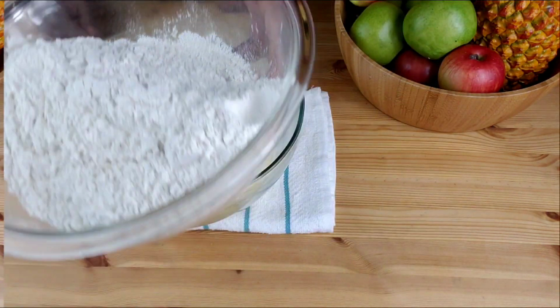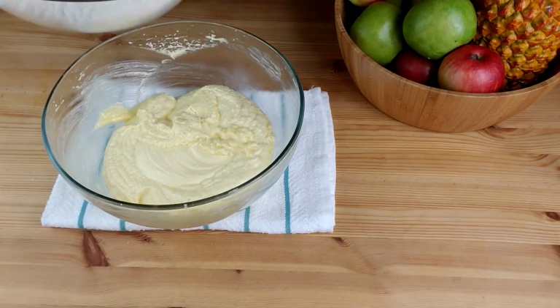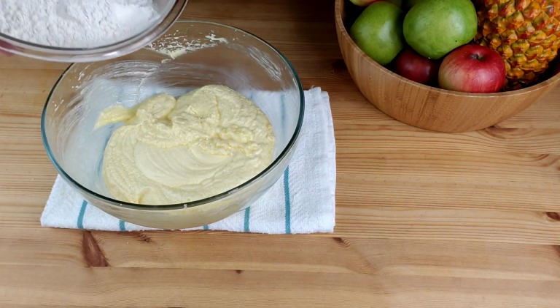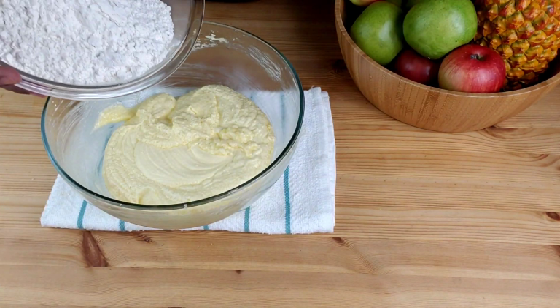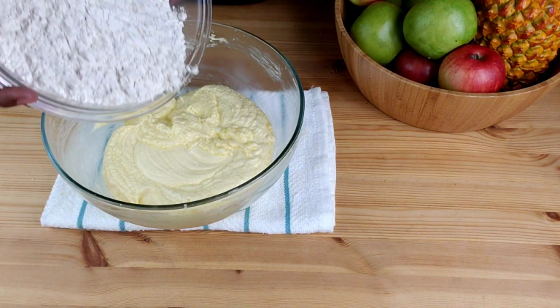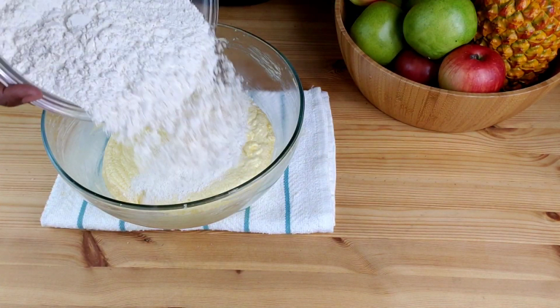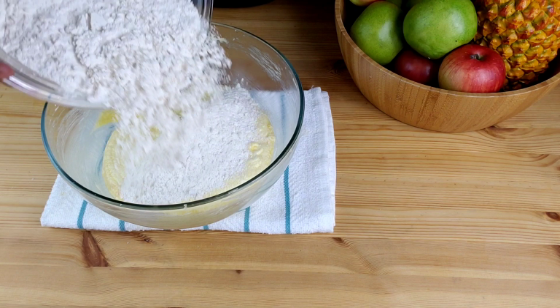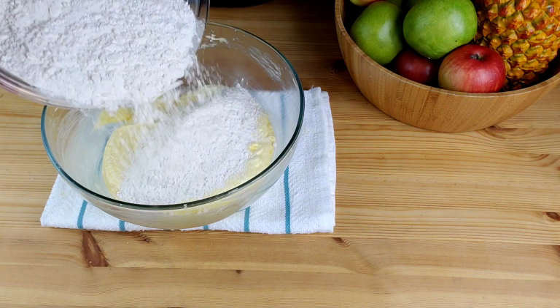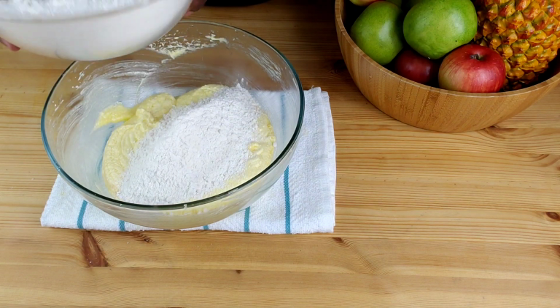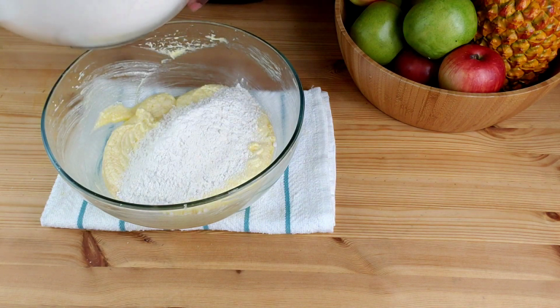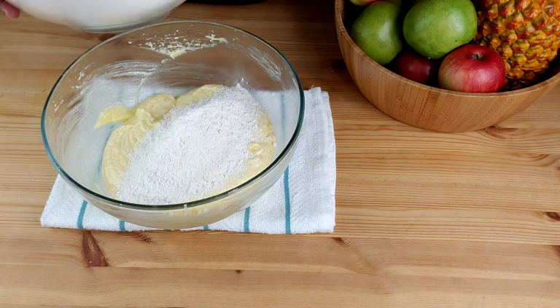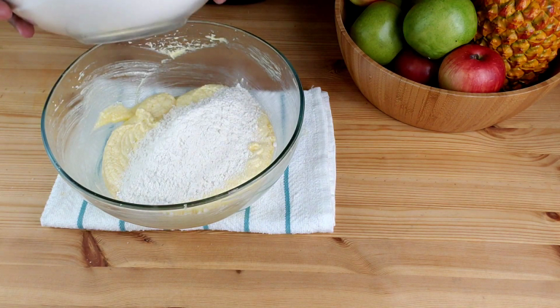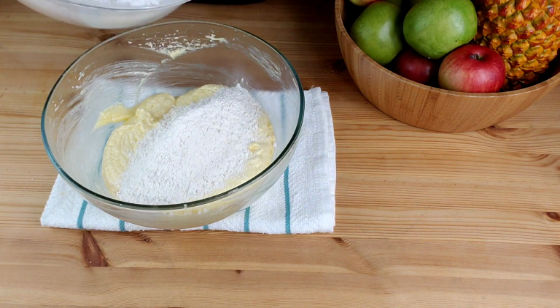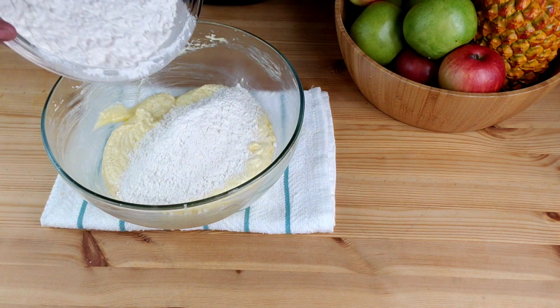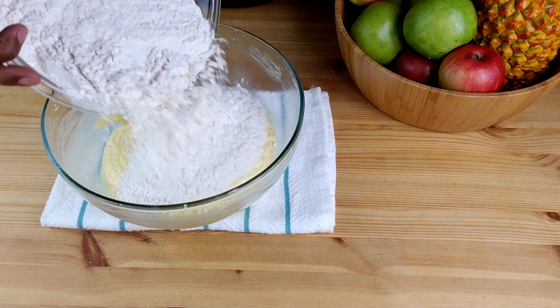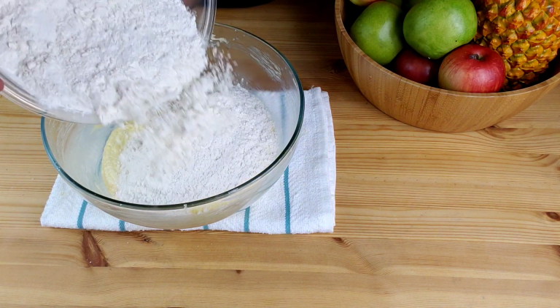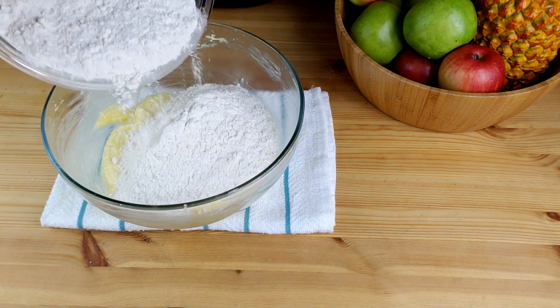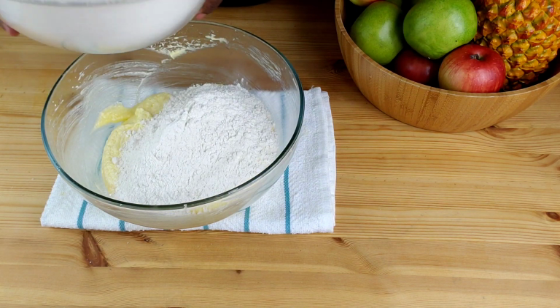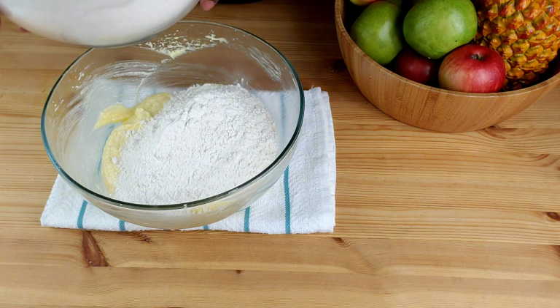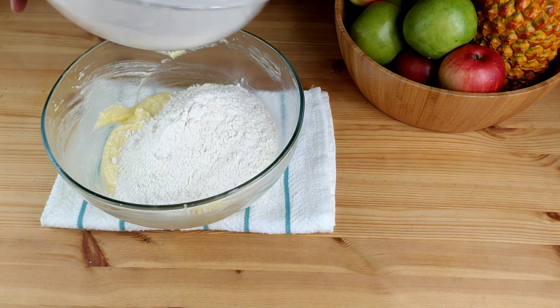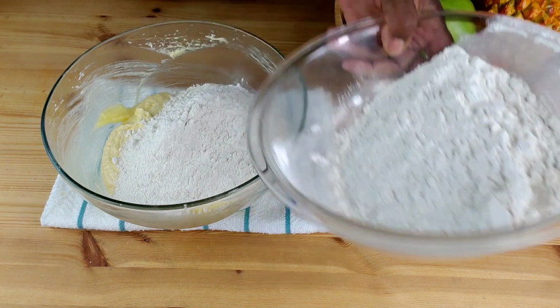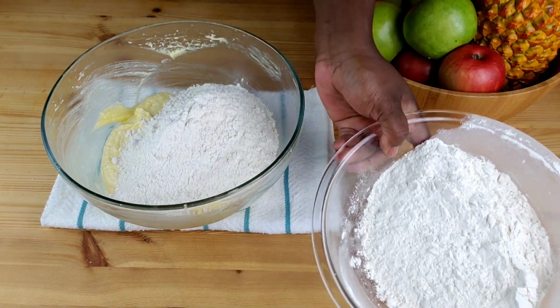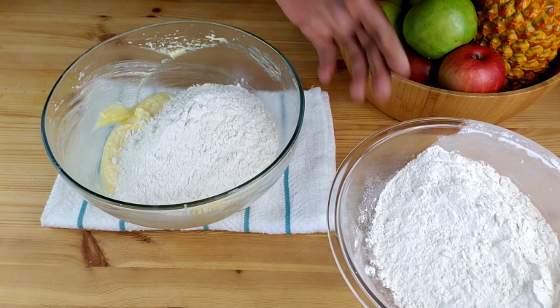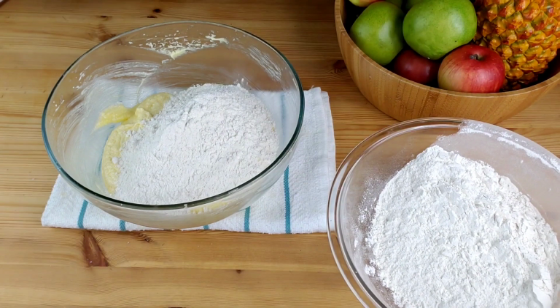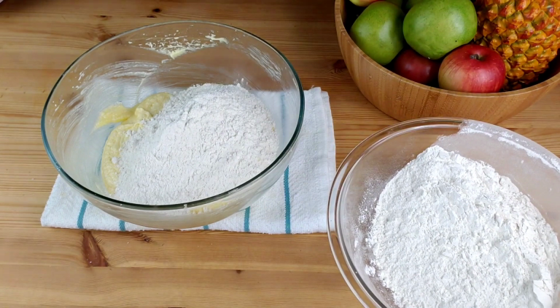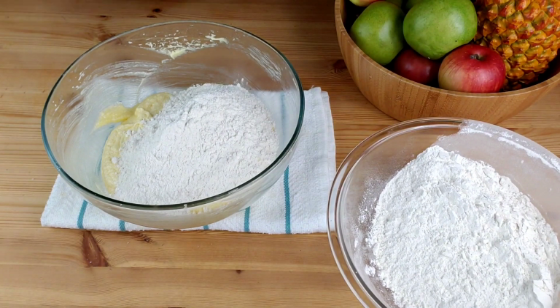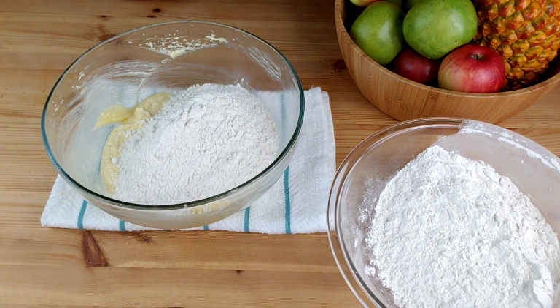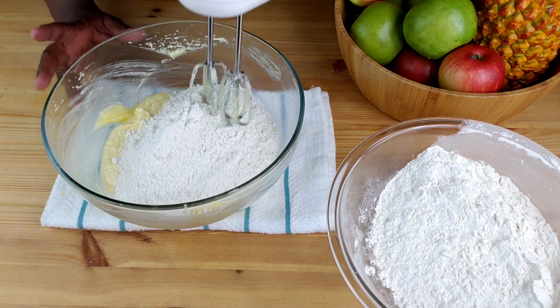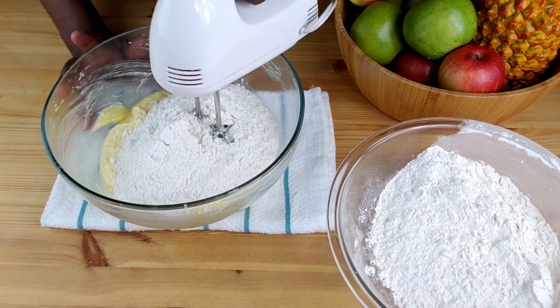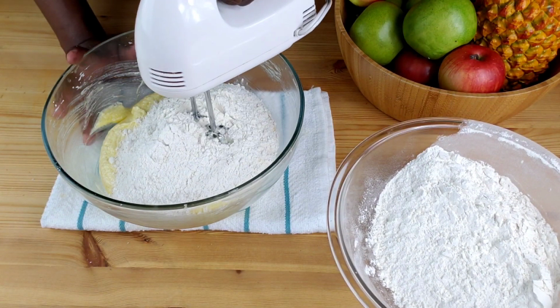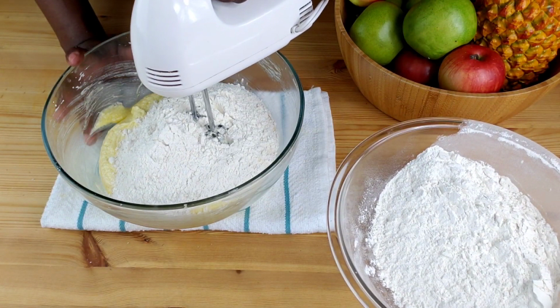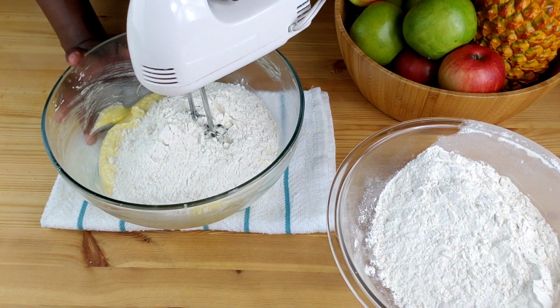Now stop the mixer and scrape the bowl before adding the dry ingredients. Add the flour mixture to the butter mixture alternately with sour cream, starting with the flour and ending with the flour.